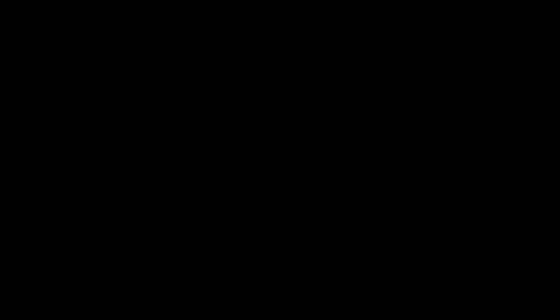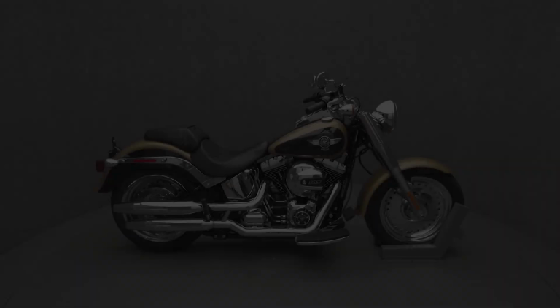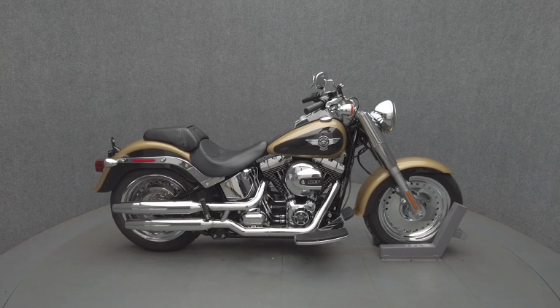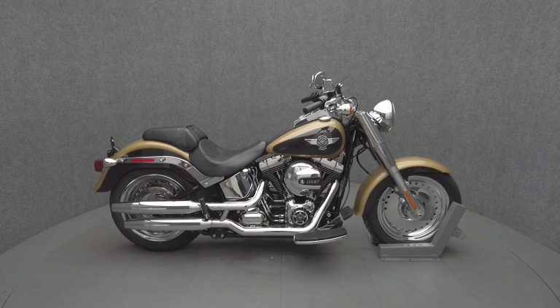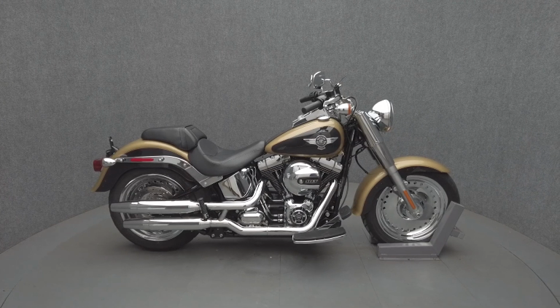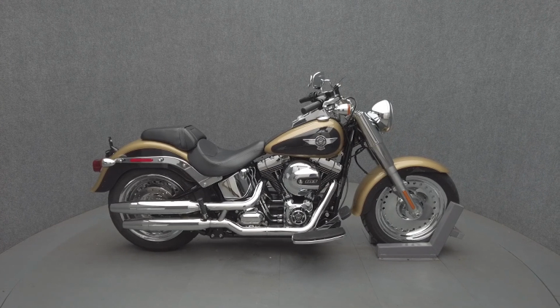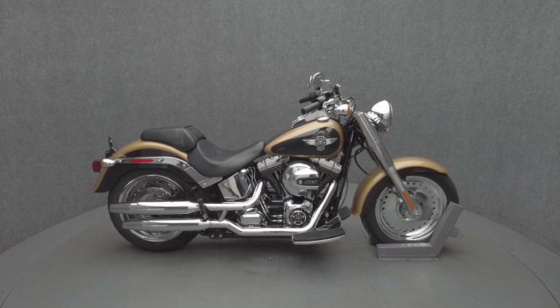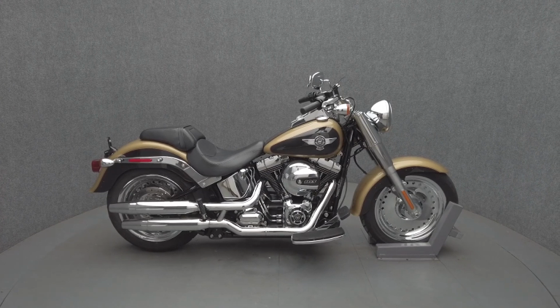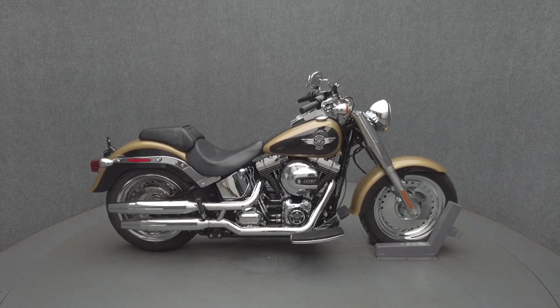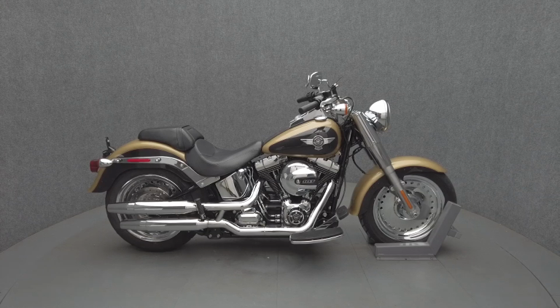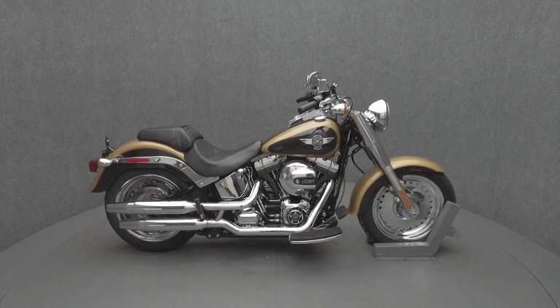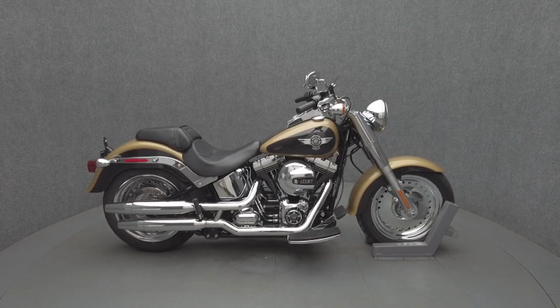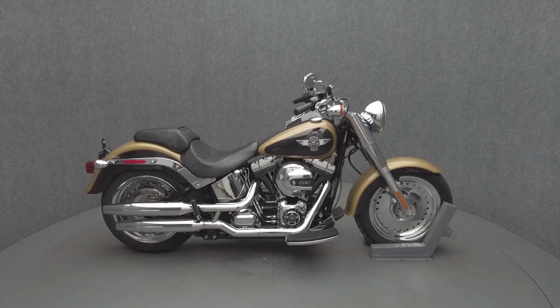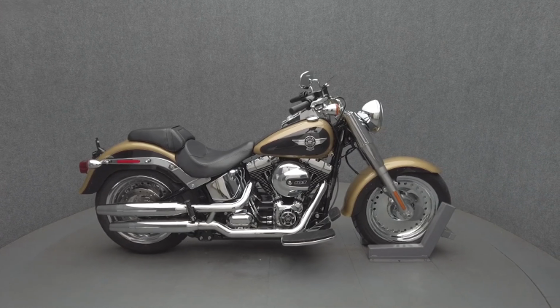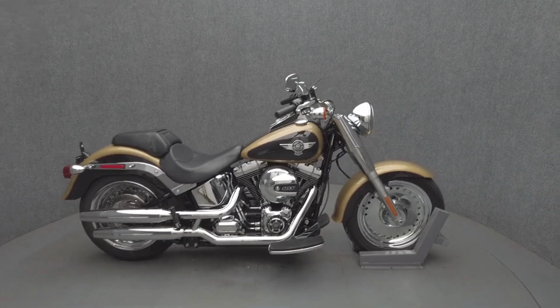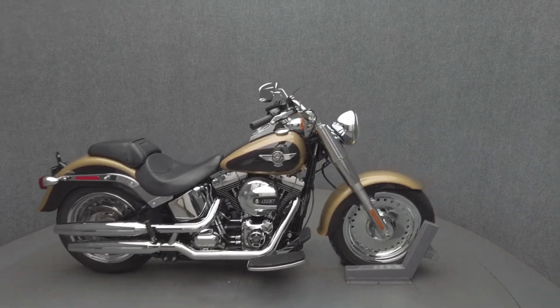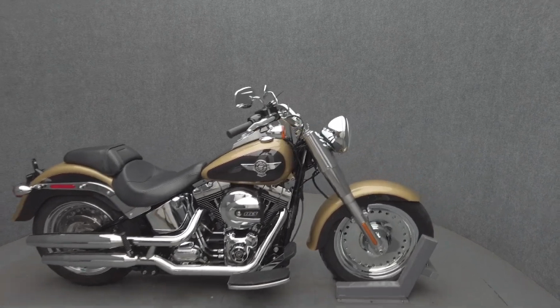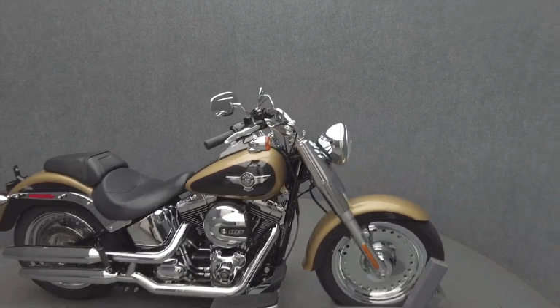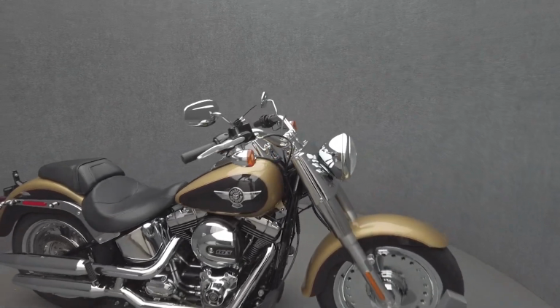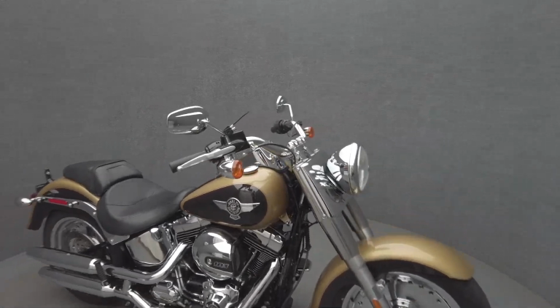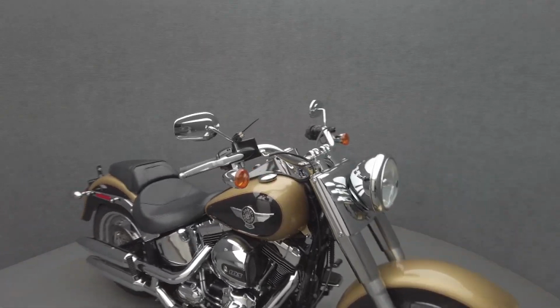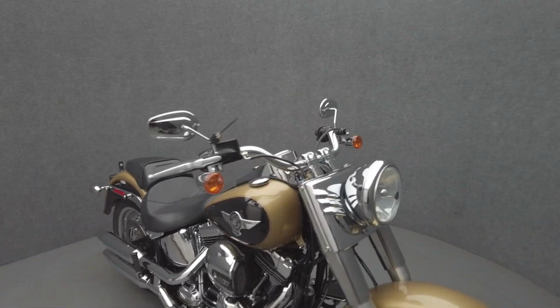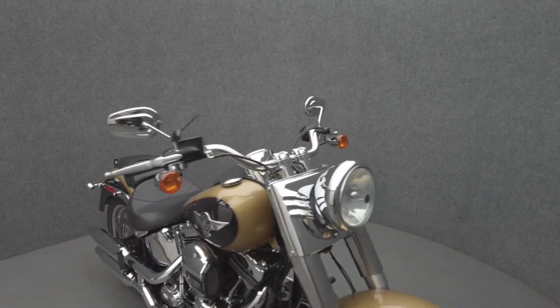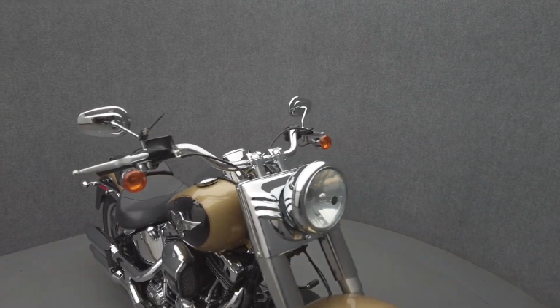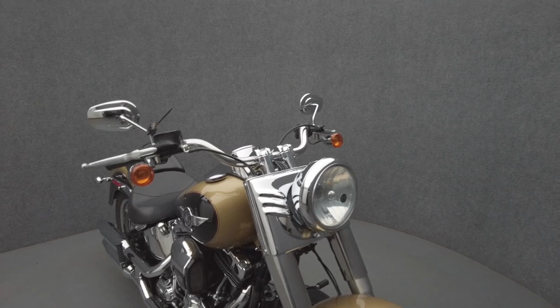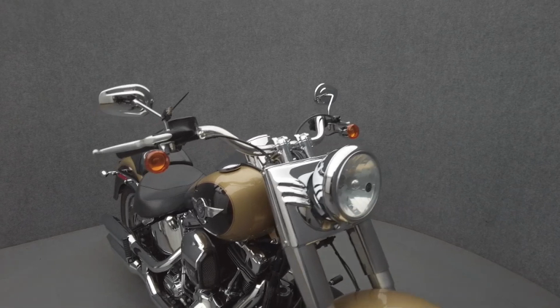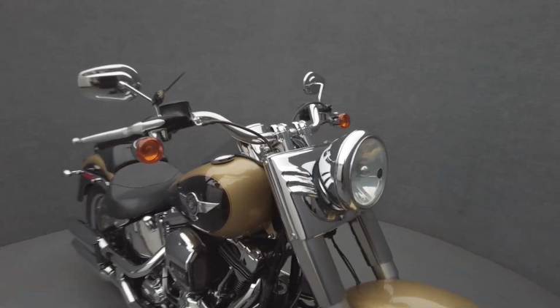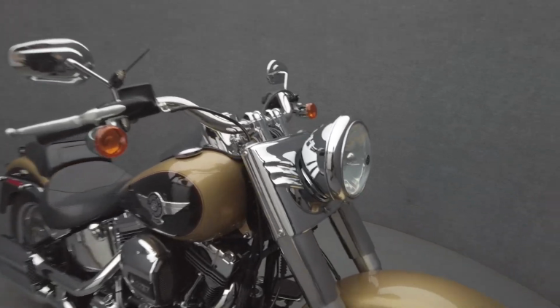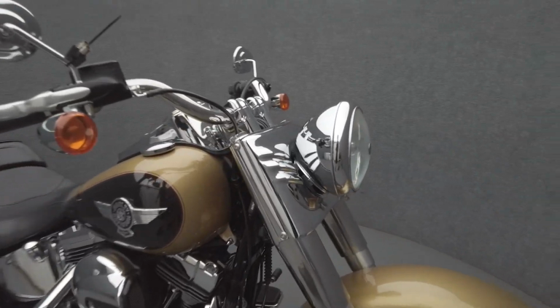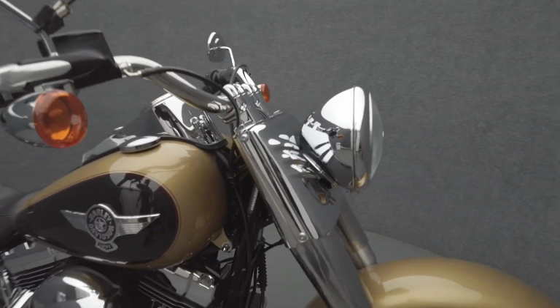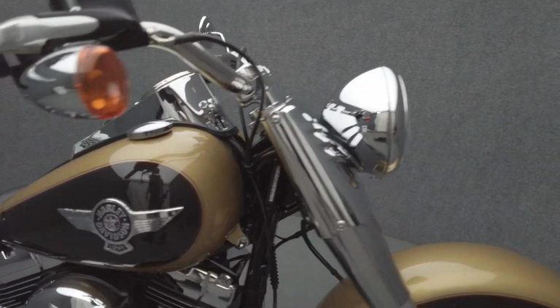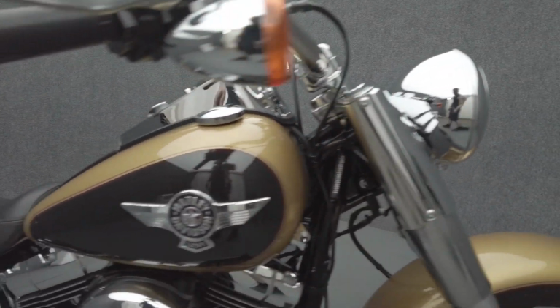Hey everyone, this is Keegan from National Power Sports. This 2017 Harley-Davidson Fatboy with 9,092 miles passes New Hampshire State Inspection and runs well. It comes equipped with ABS.